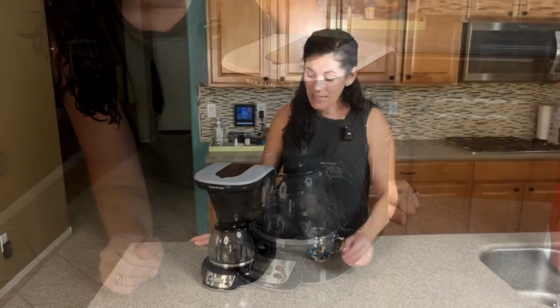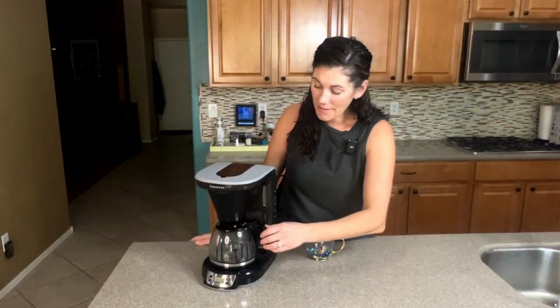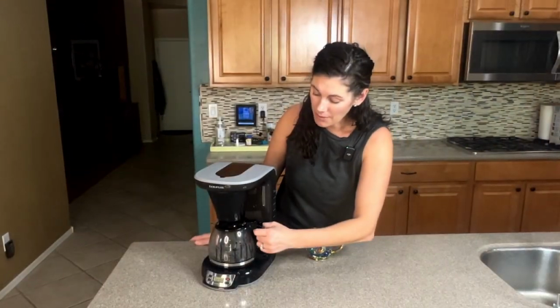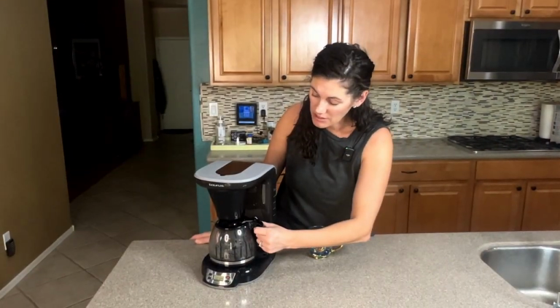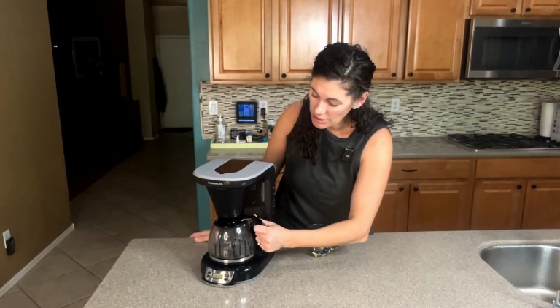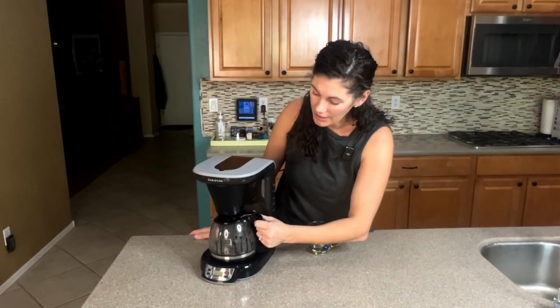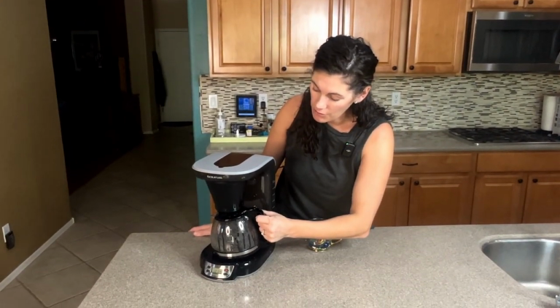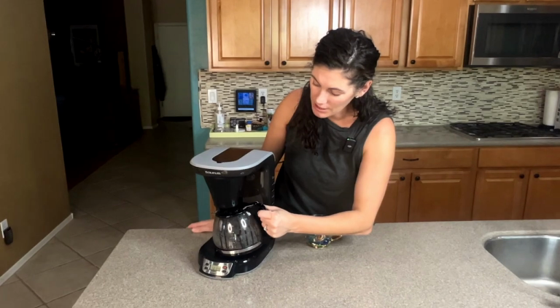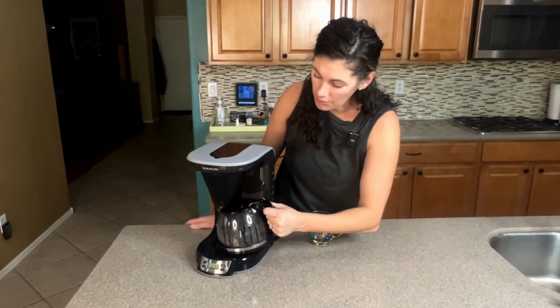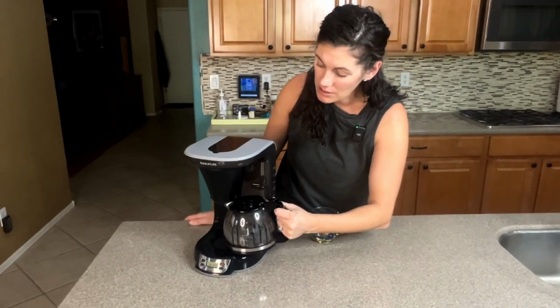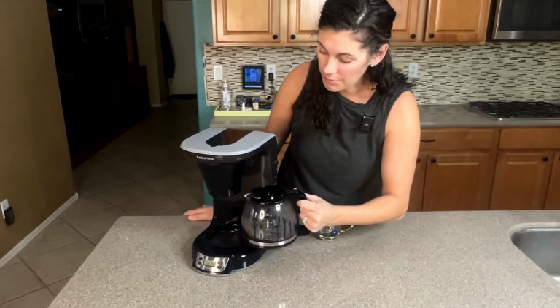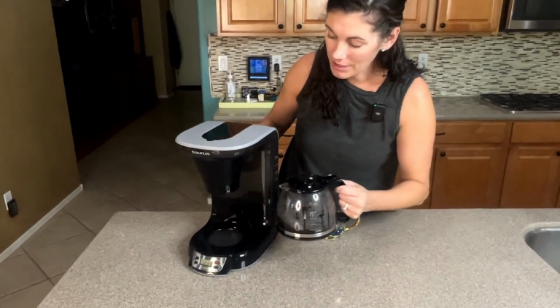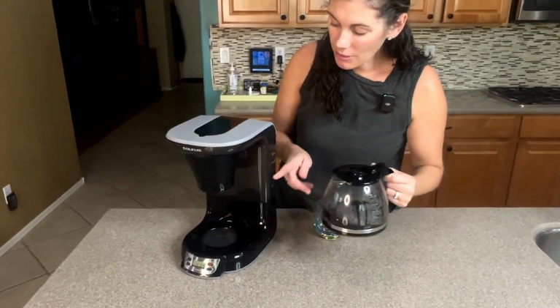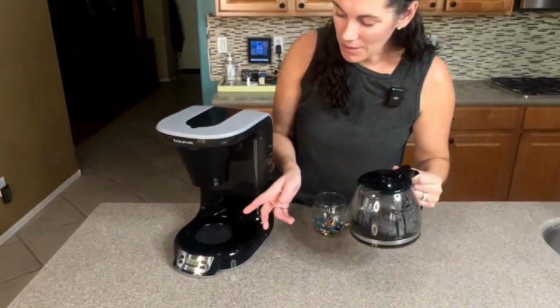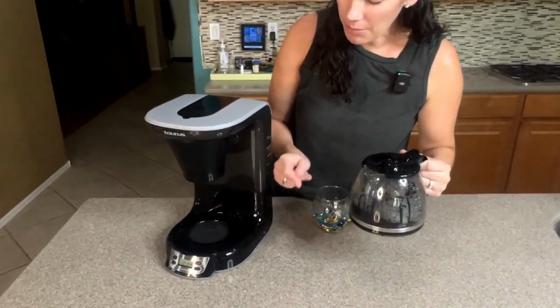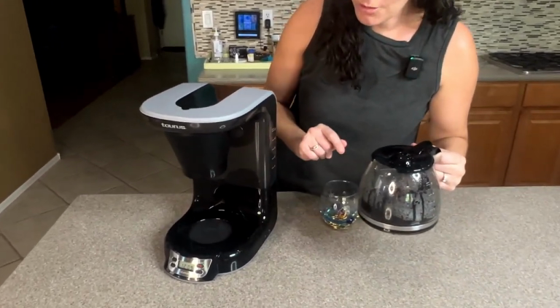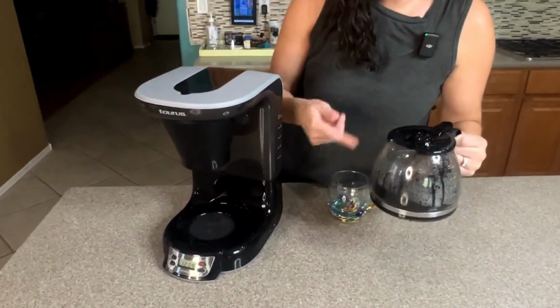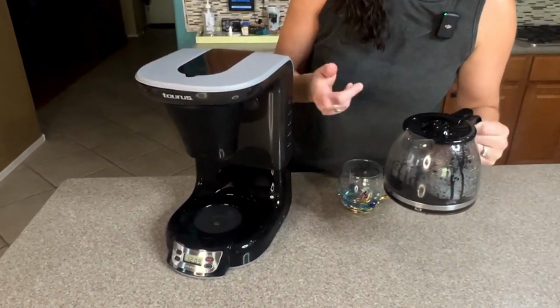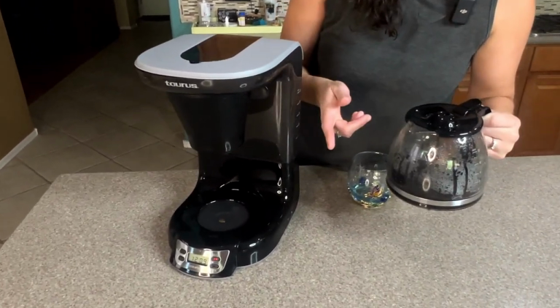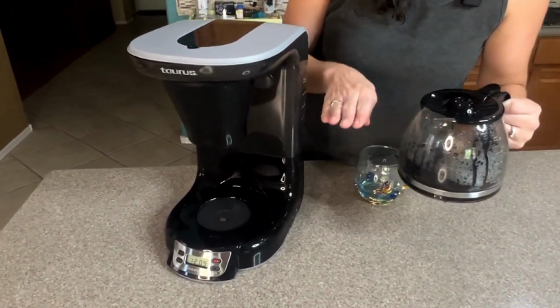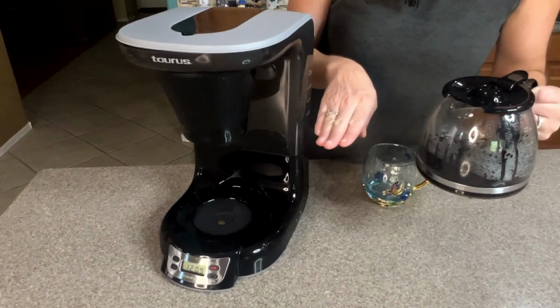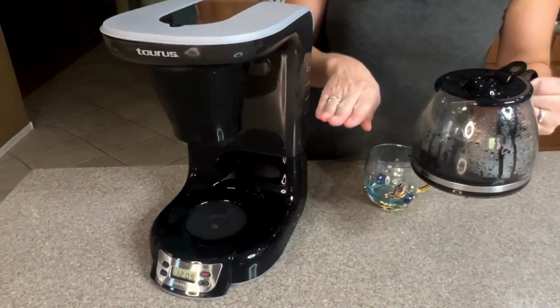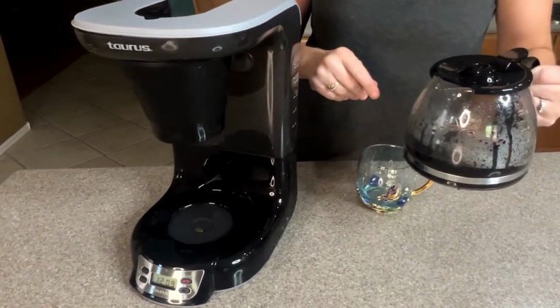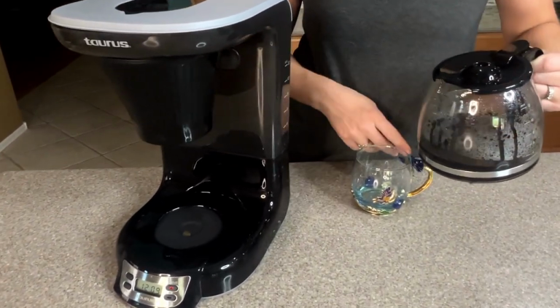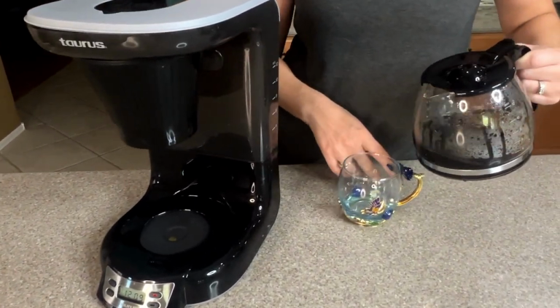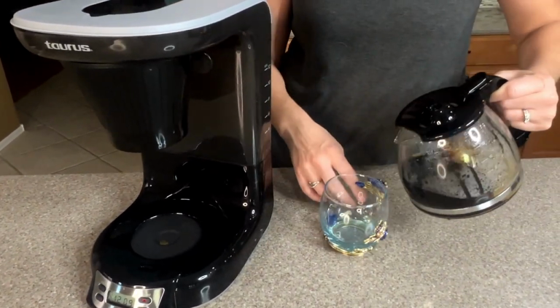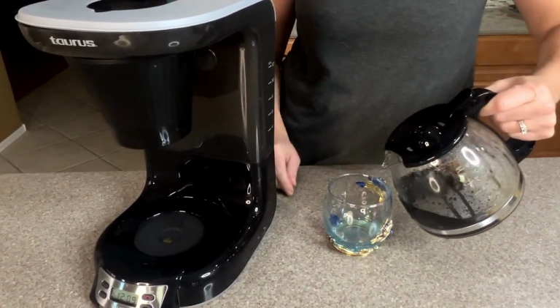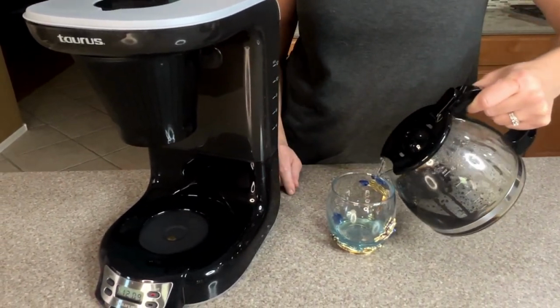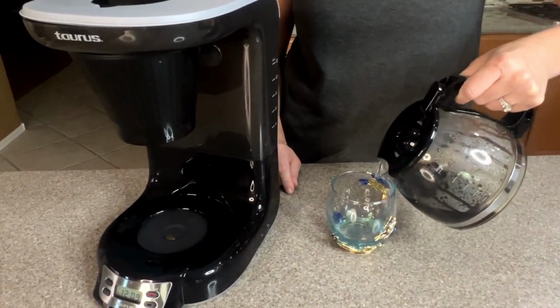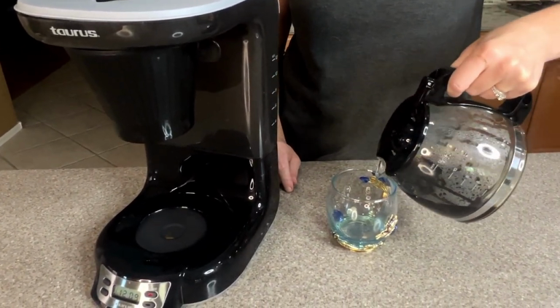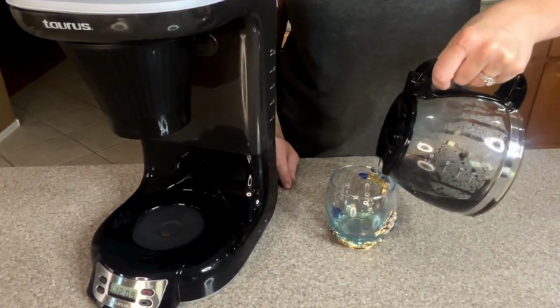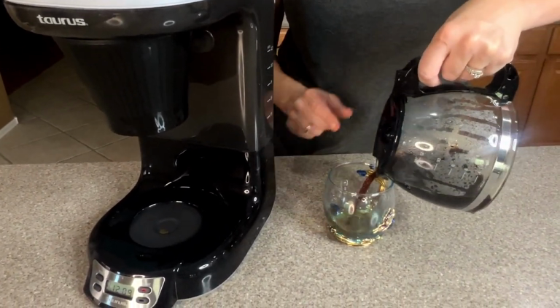It does have a pause feature, and if you pull this out it'll stop brewing. There might be a couple drips just because it was already in the process, but it'll stop, let you pour, and finish when you put it back.